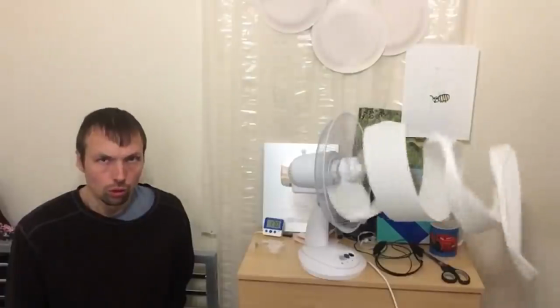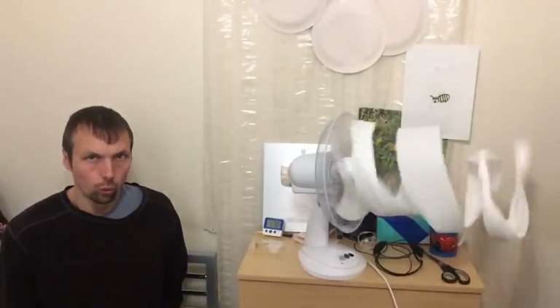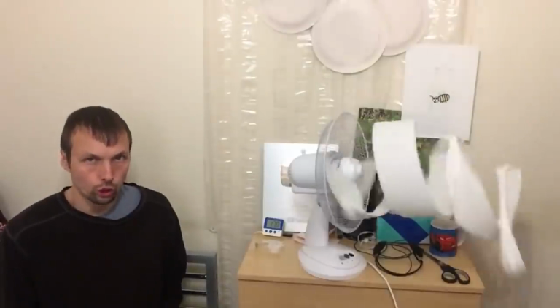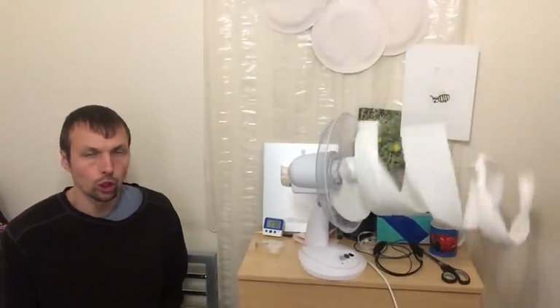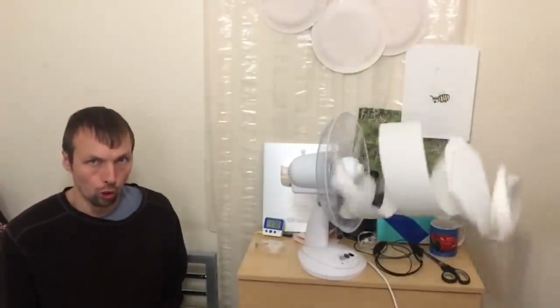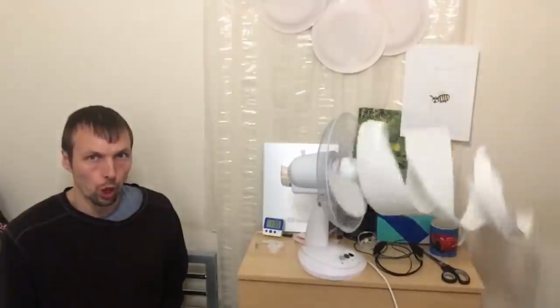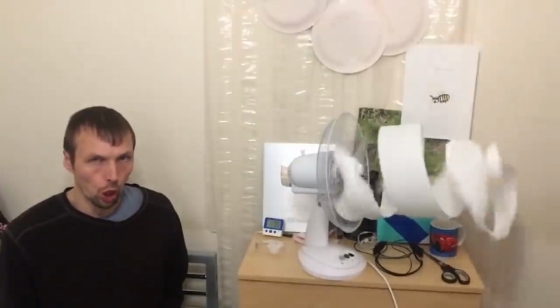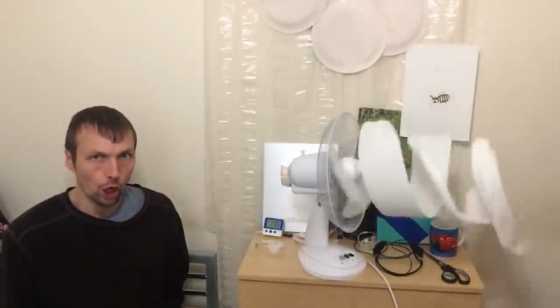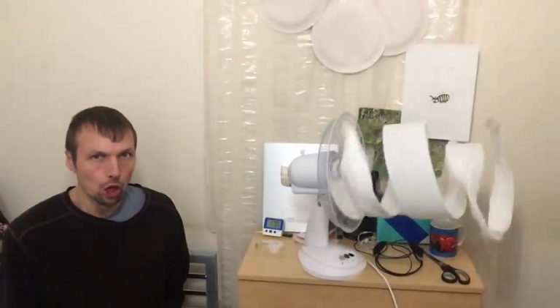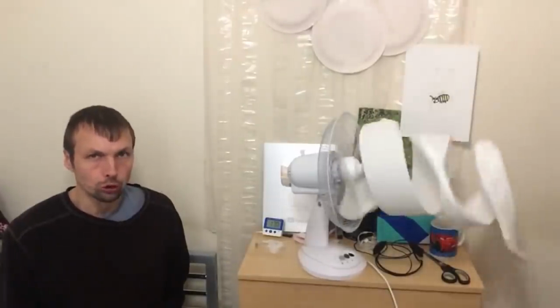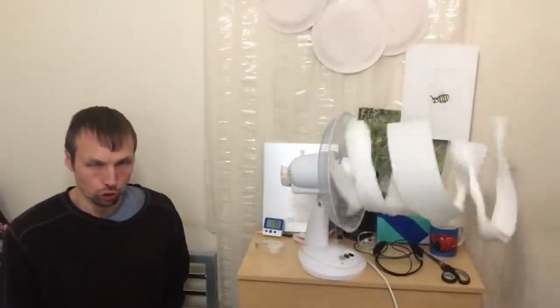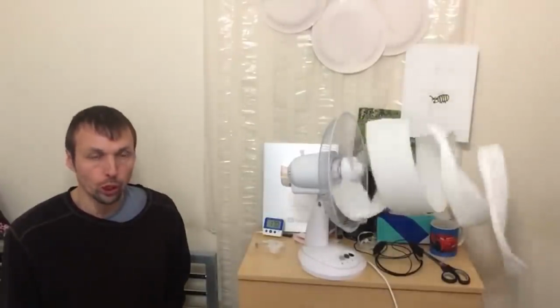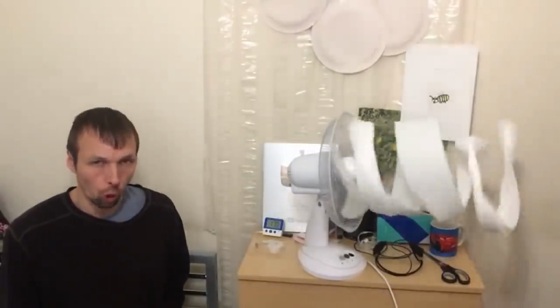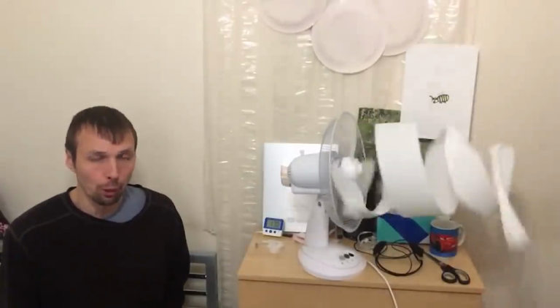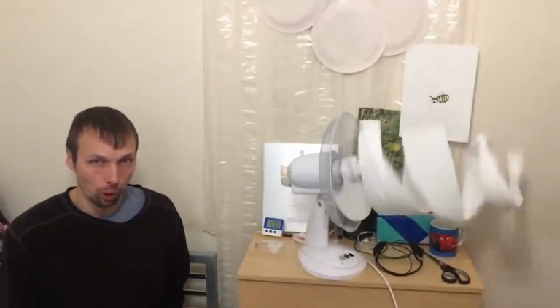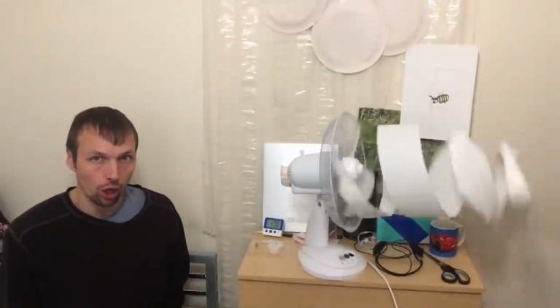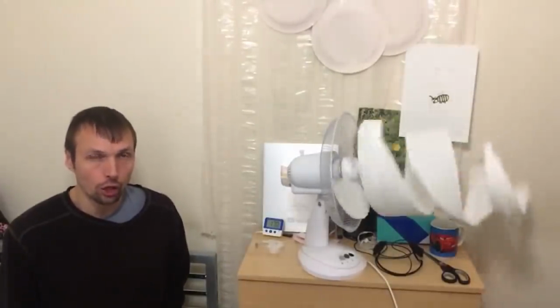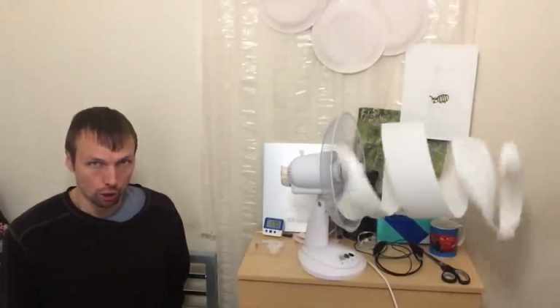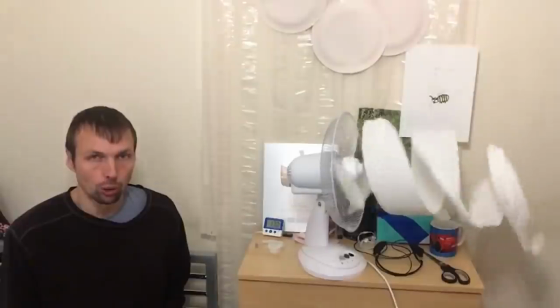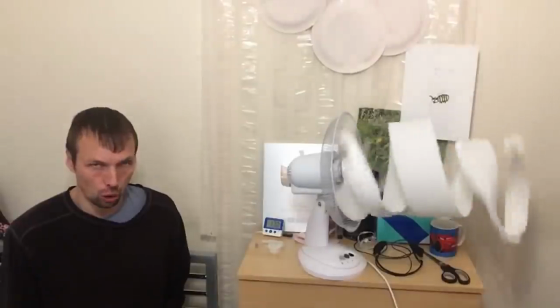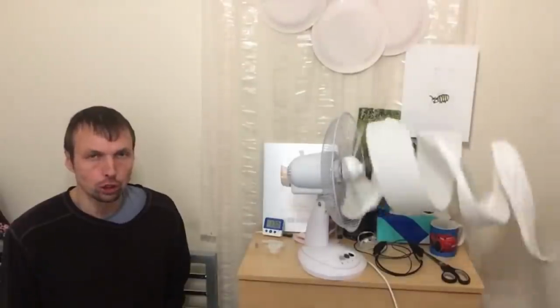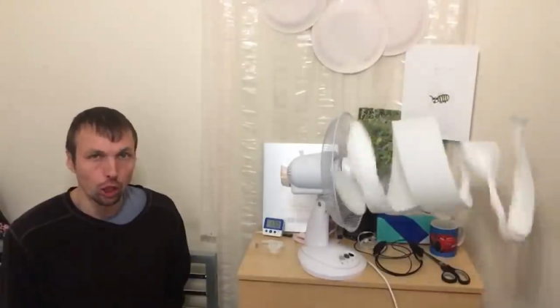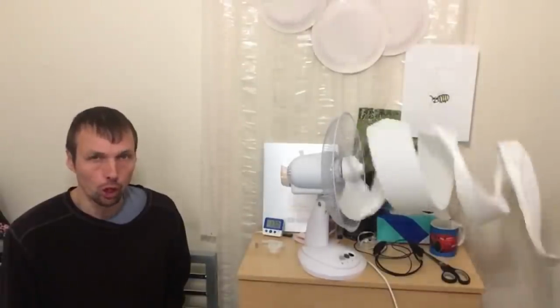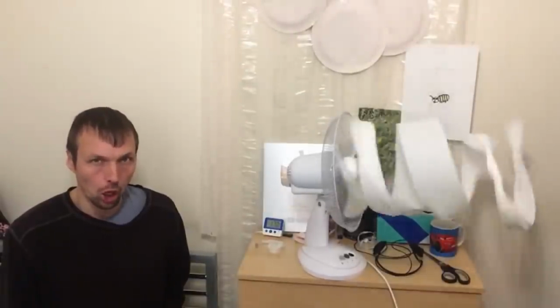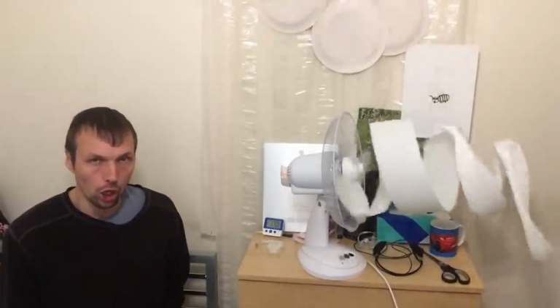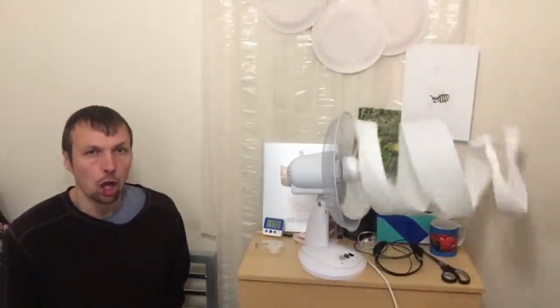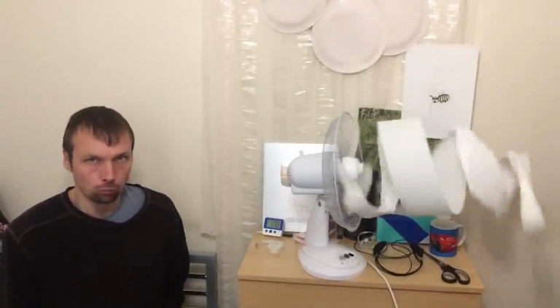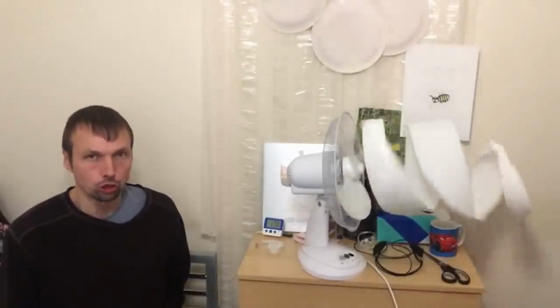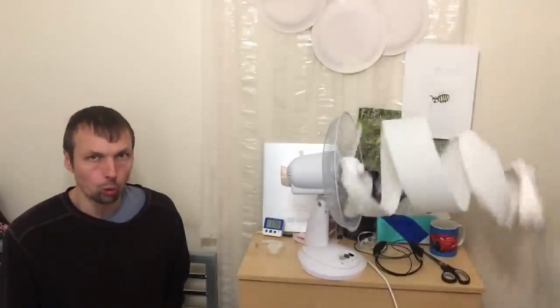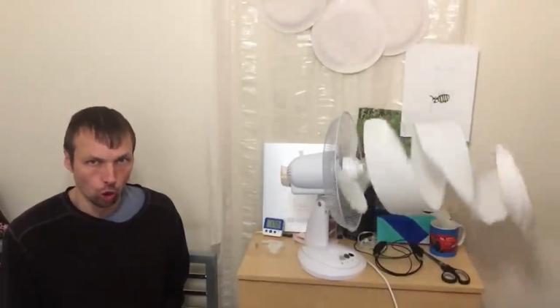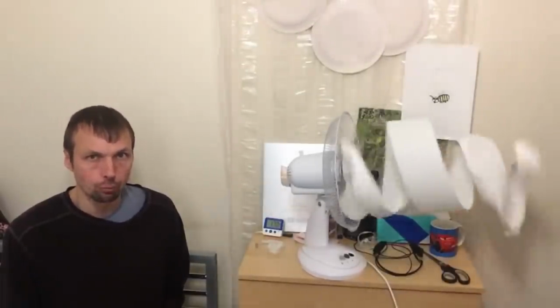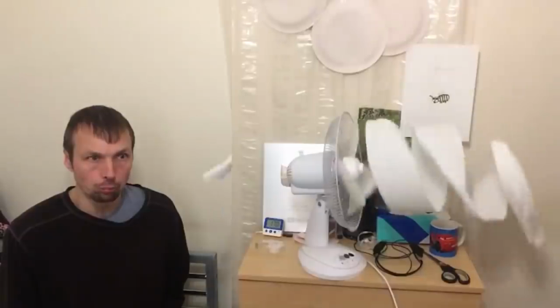Rolling, rolling toilet paper — I'm just rolling toilet paper.